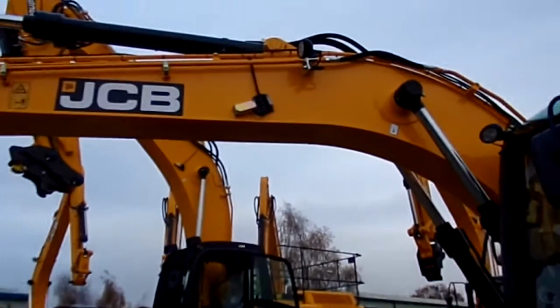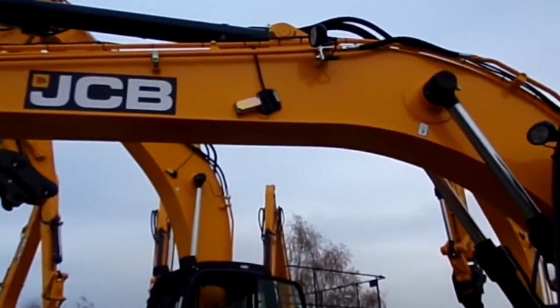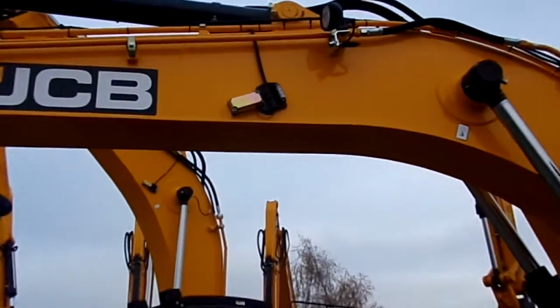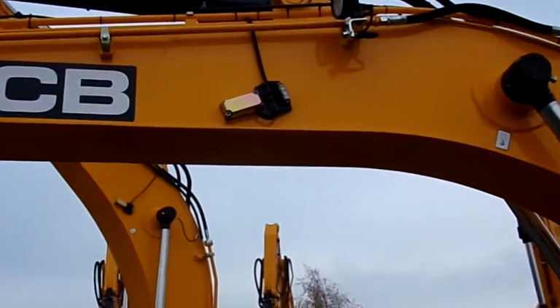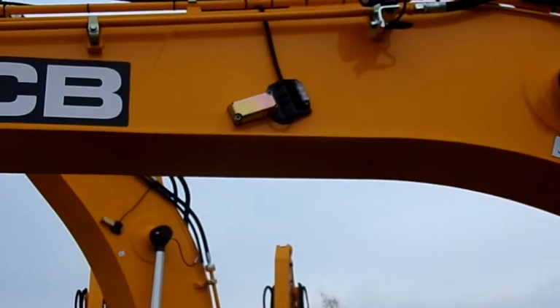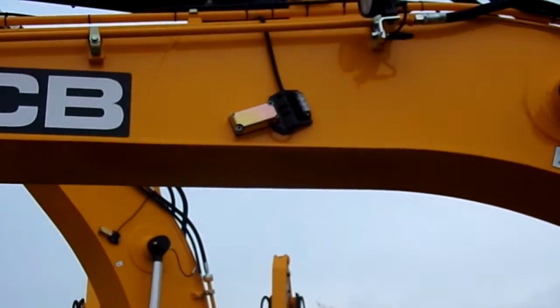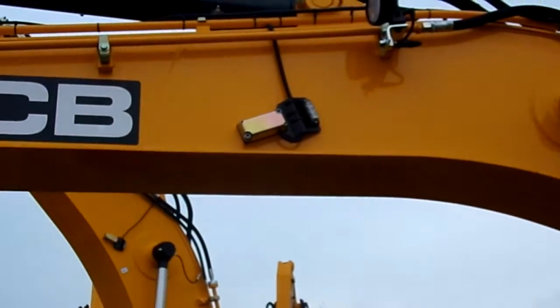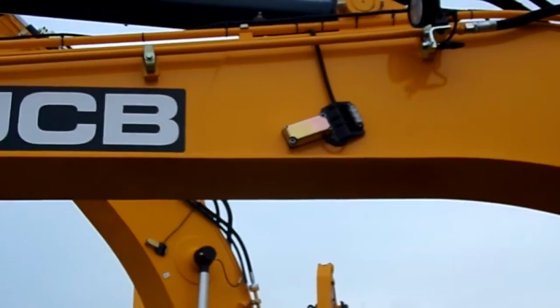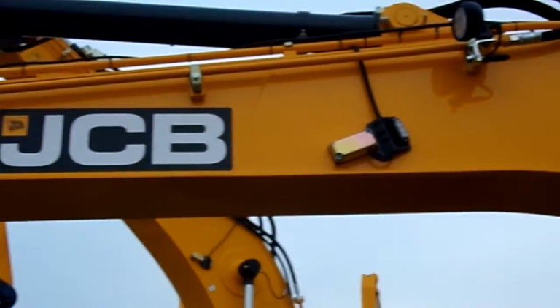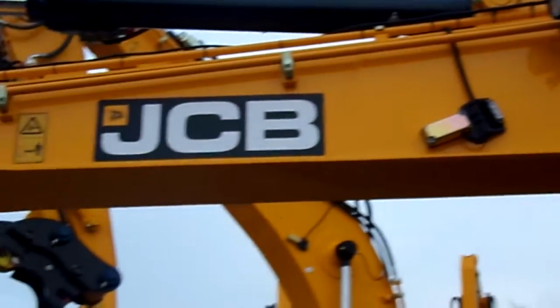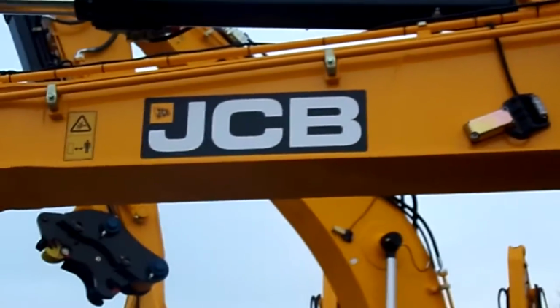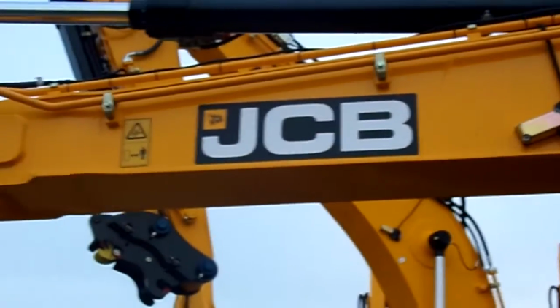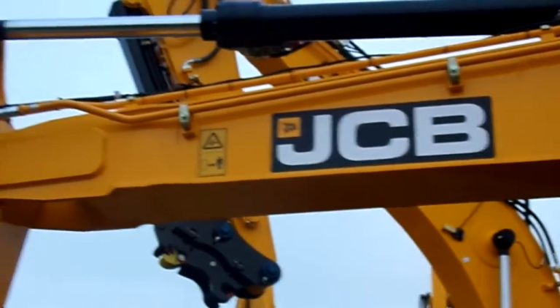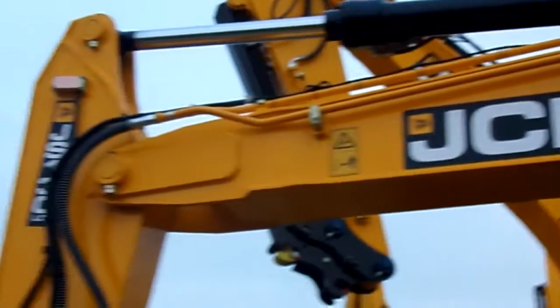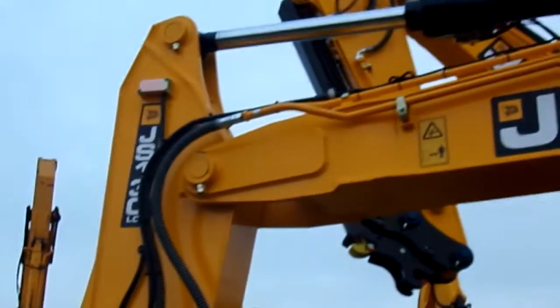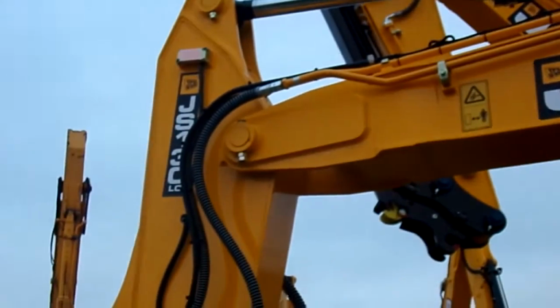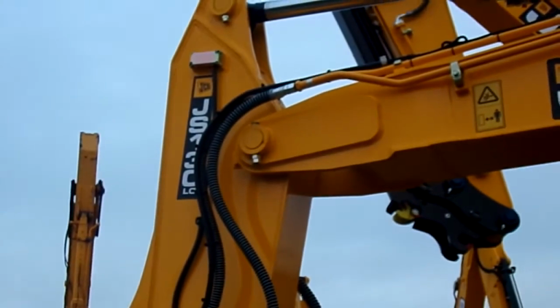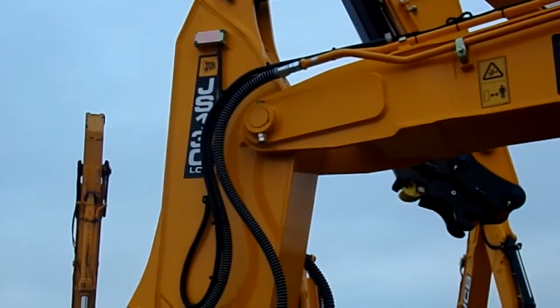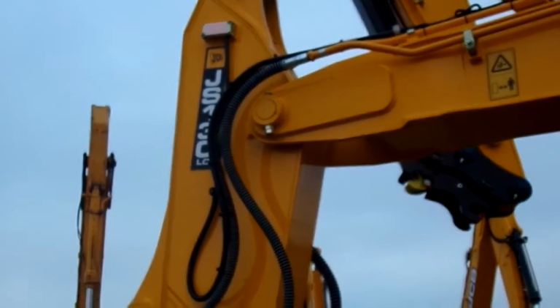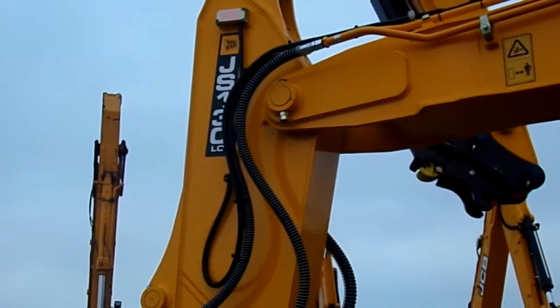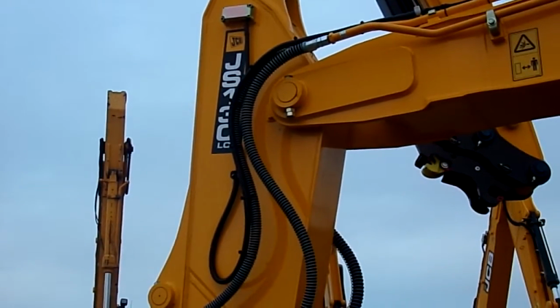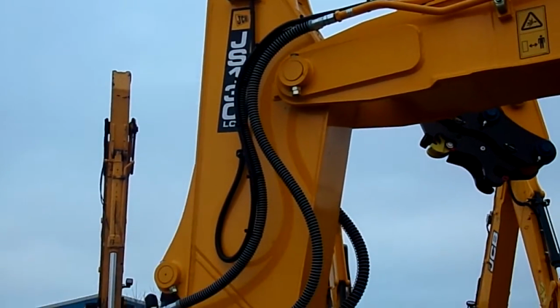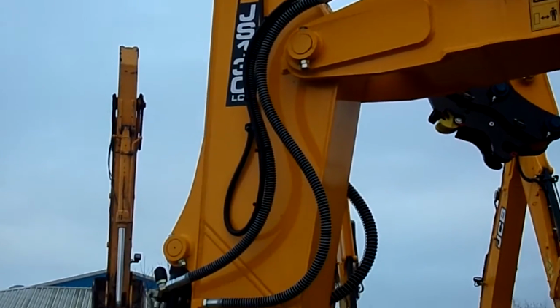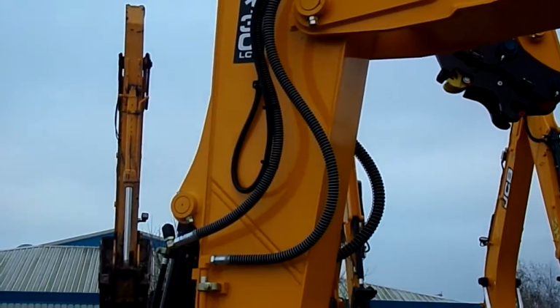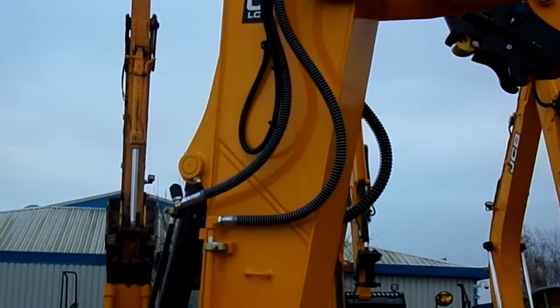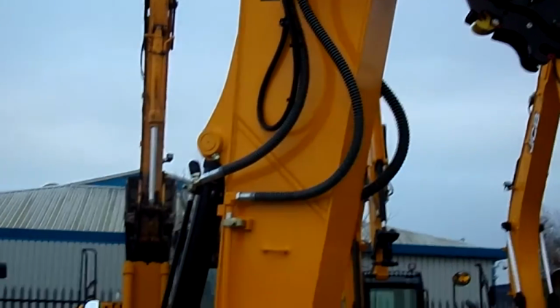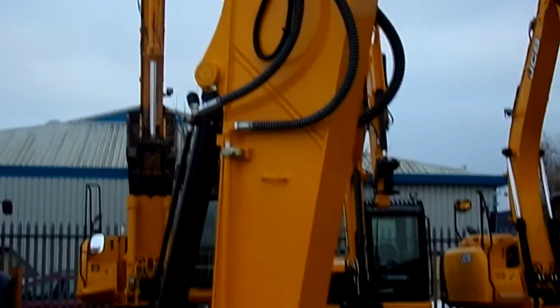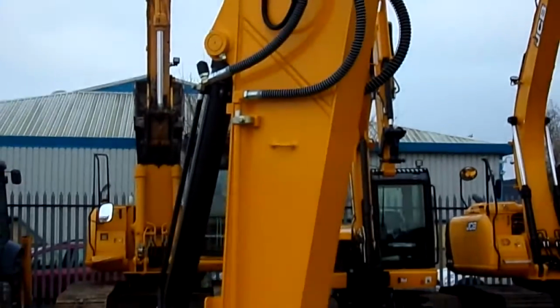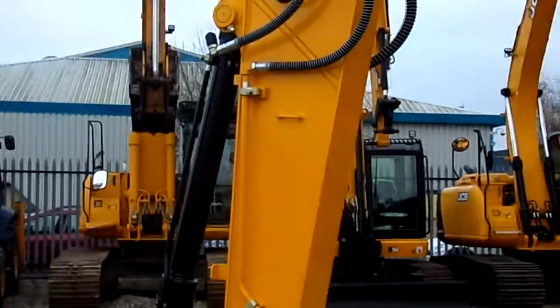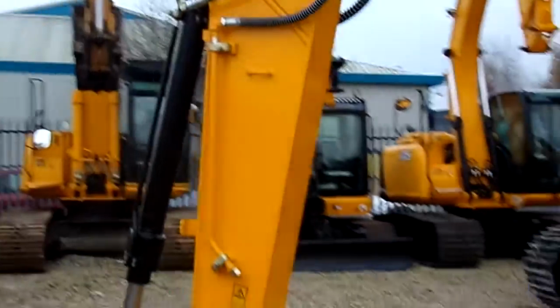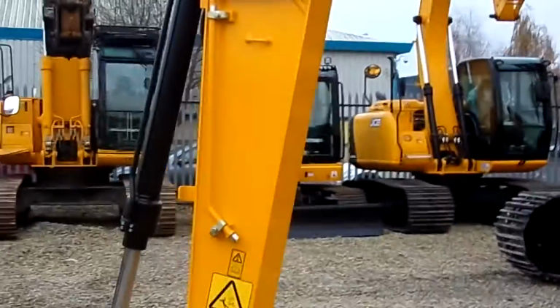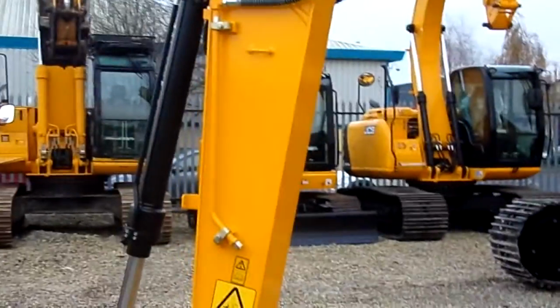Quick-hitch system, all set up — geared up with all the new safety systems. On the plus machine, it's set up for hammer and pipe work as well. A versatile machine.